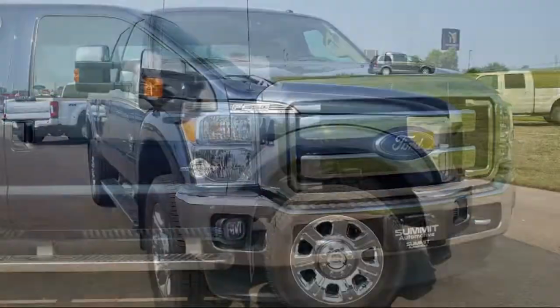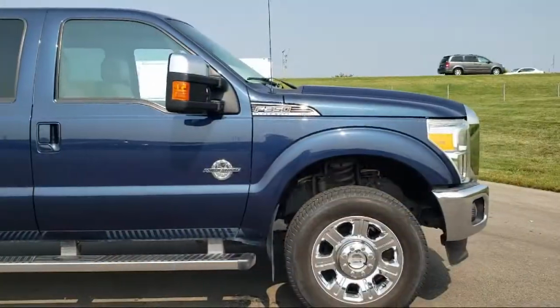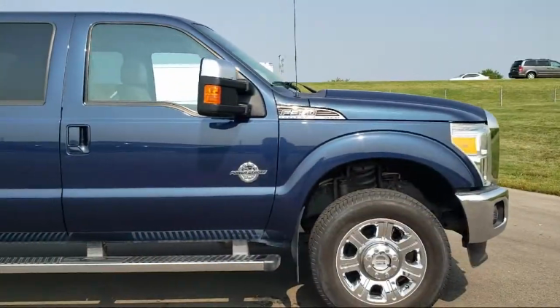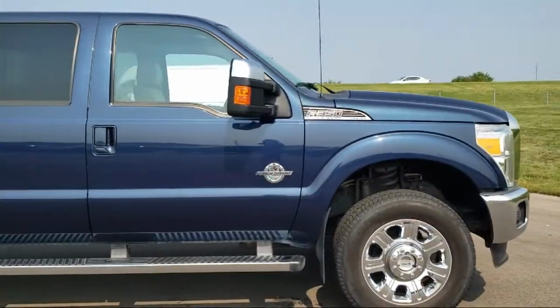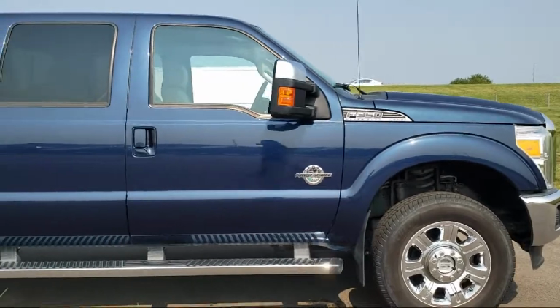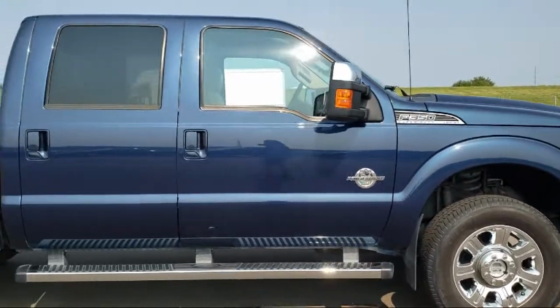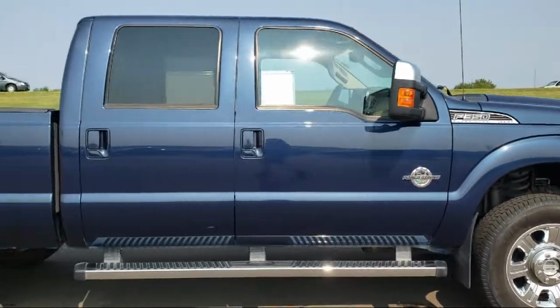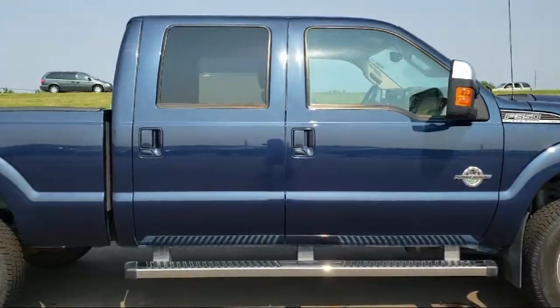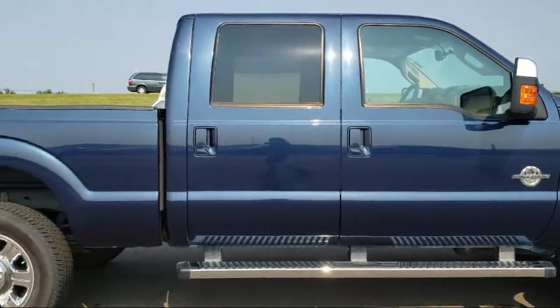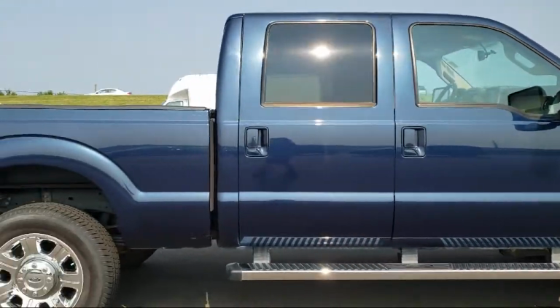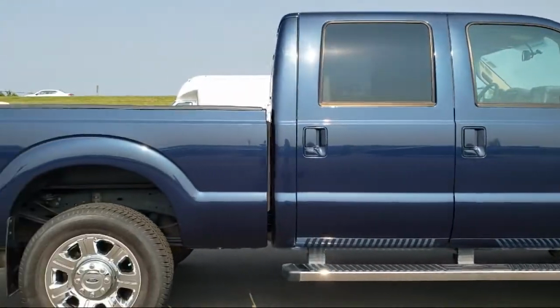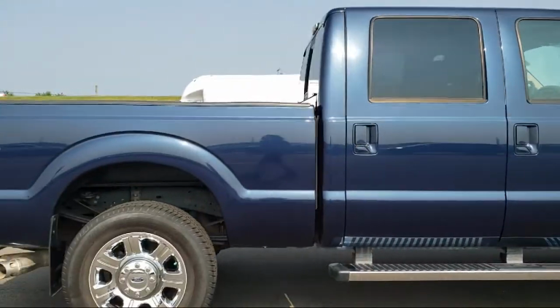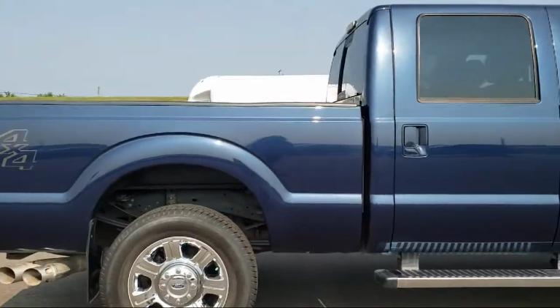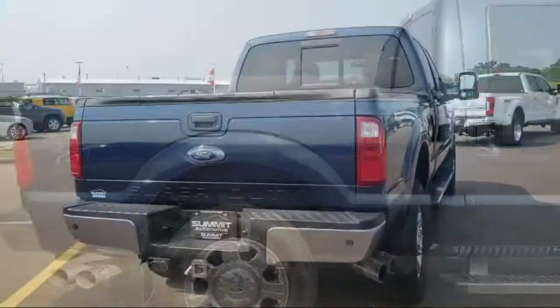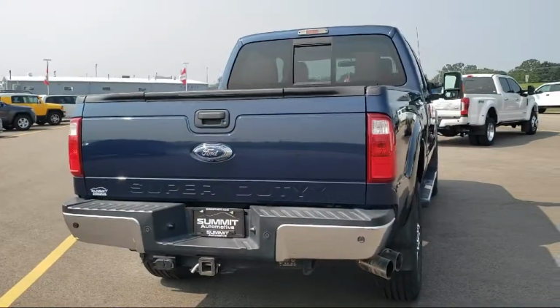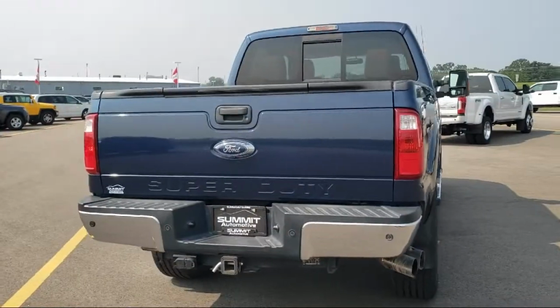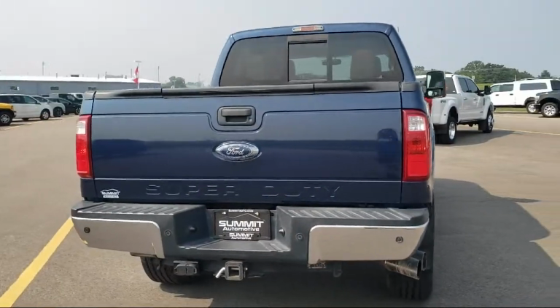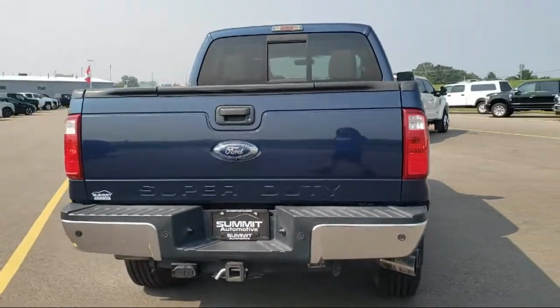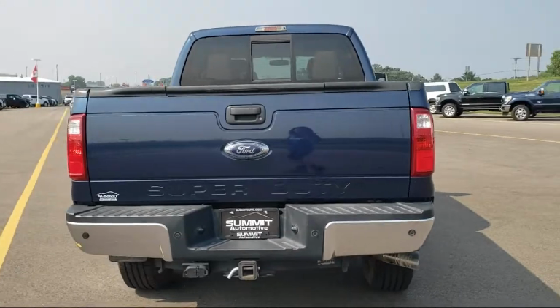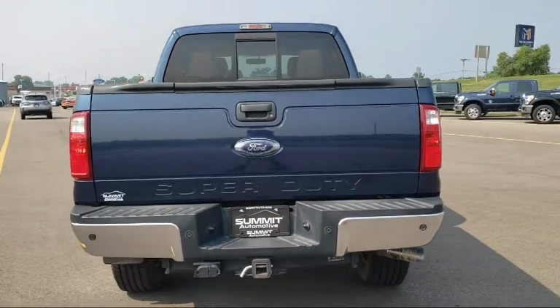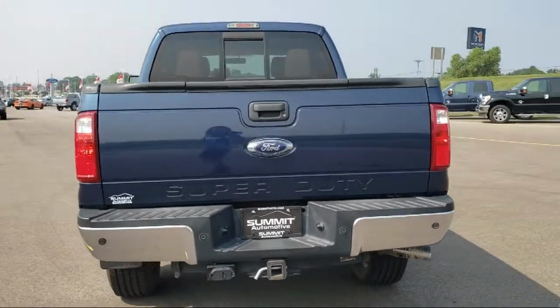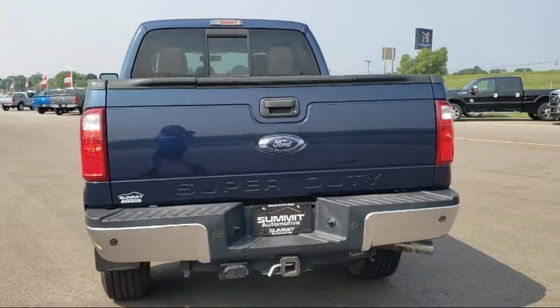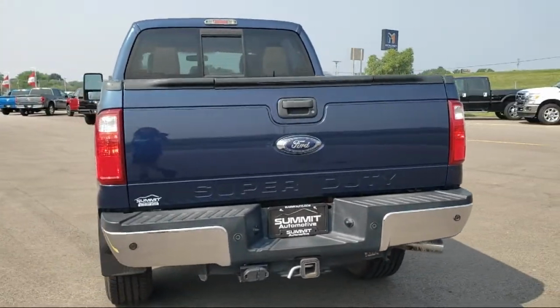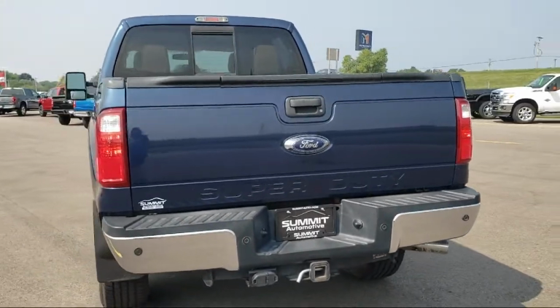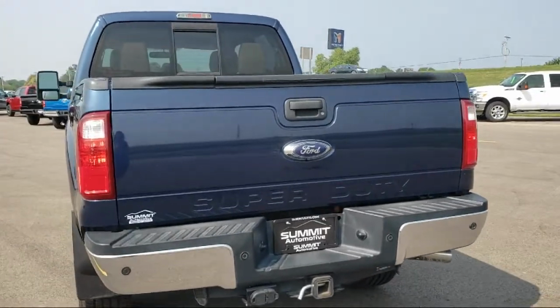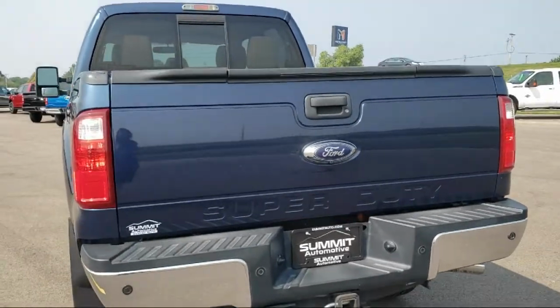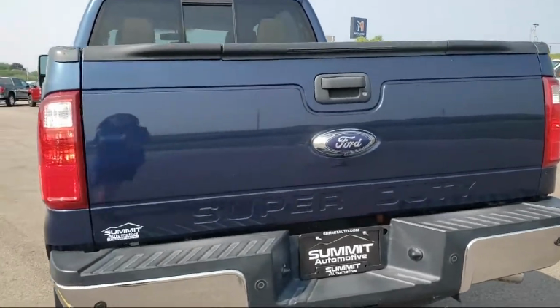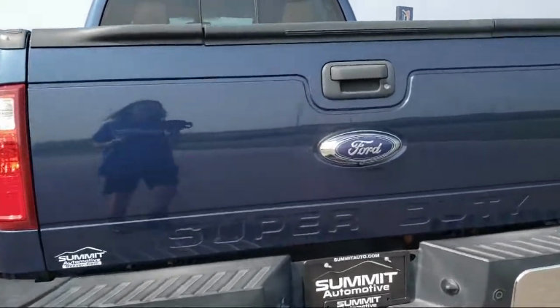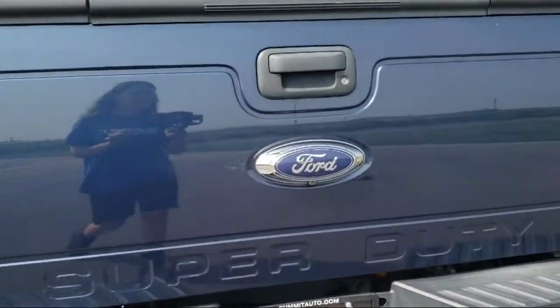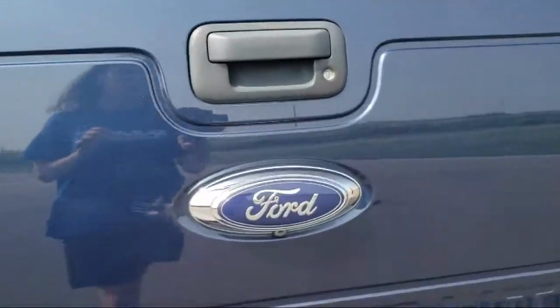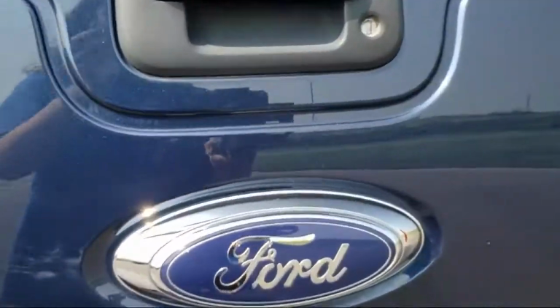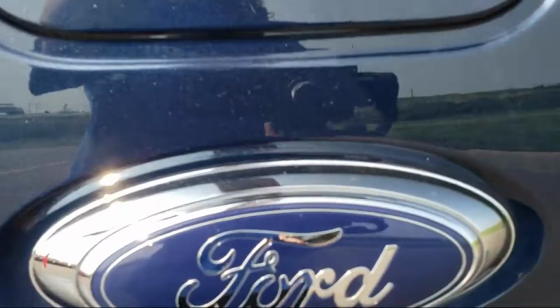It comes equipped with dual front side impact airbags, split fold-down rear seat, tire pressure monitoring system, air conditioning, and traction control.